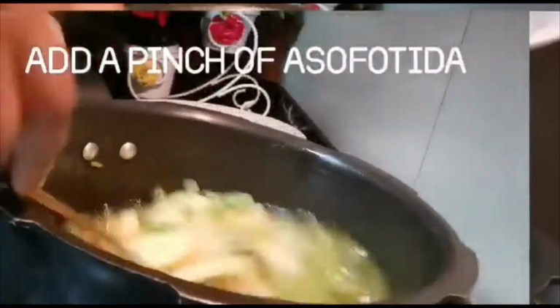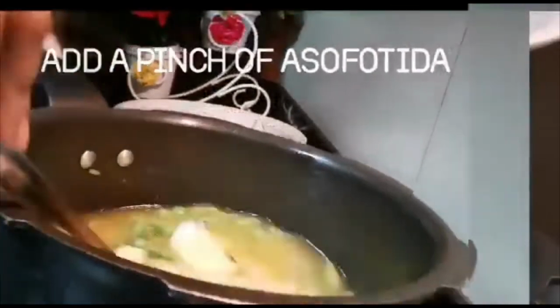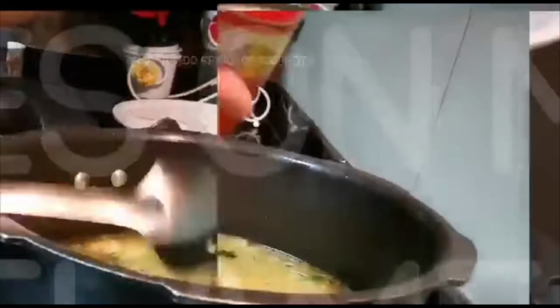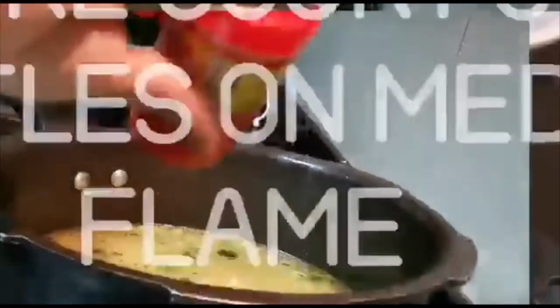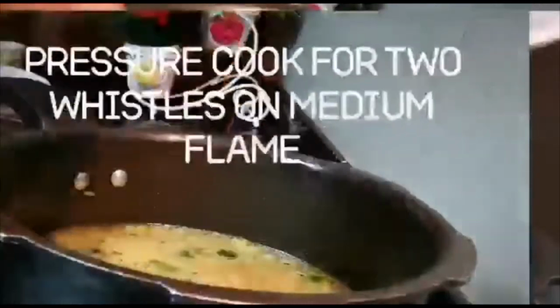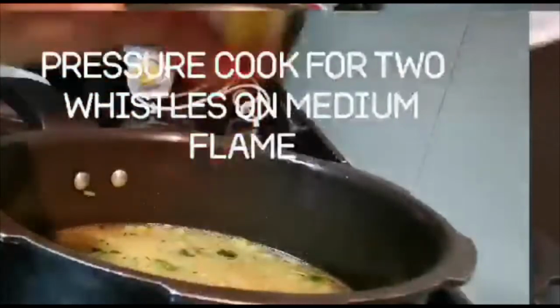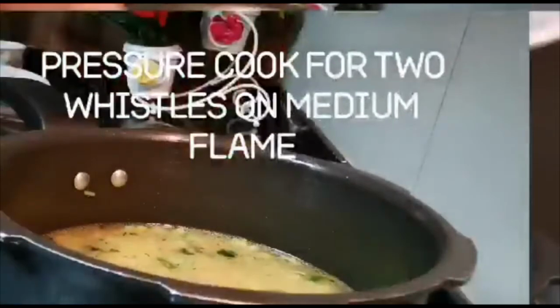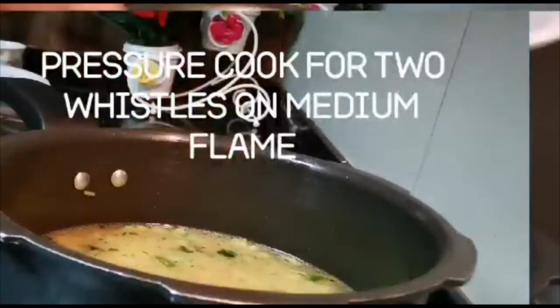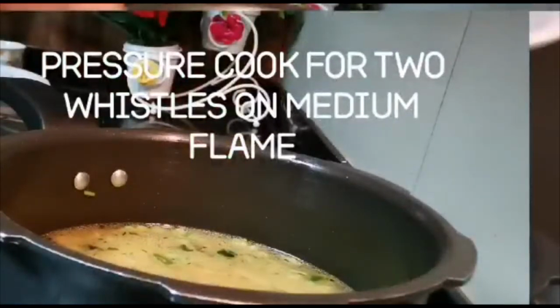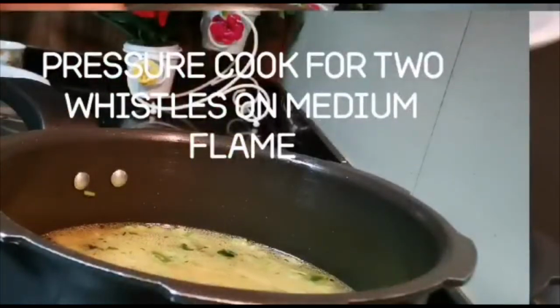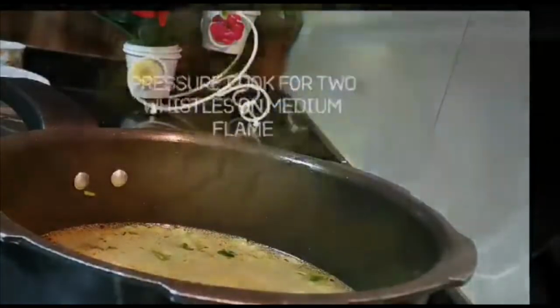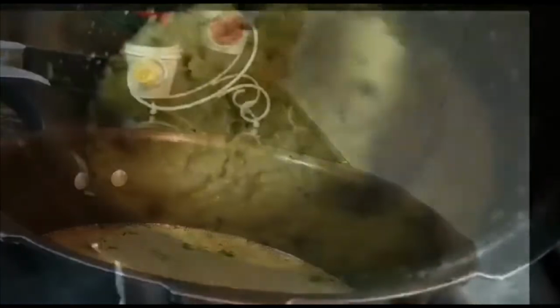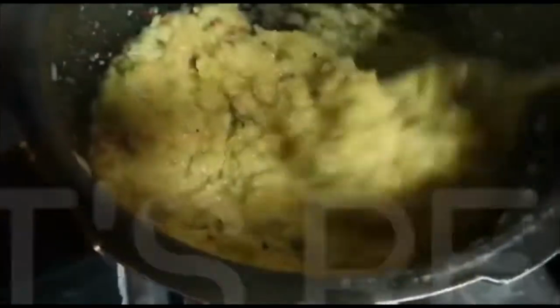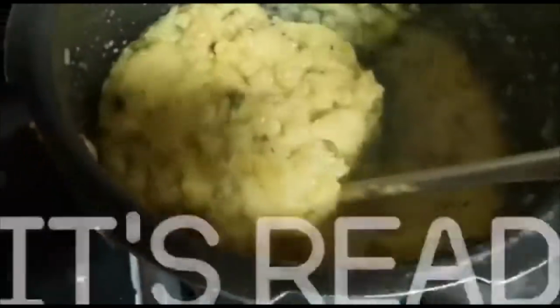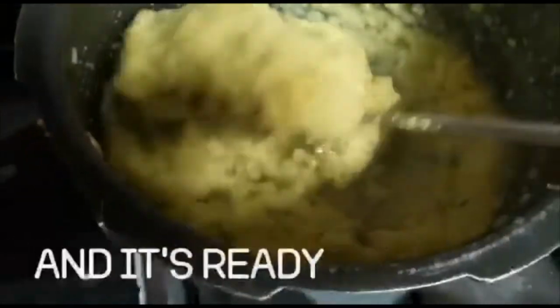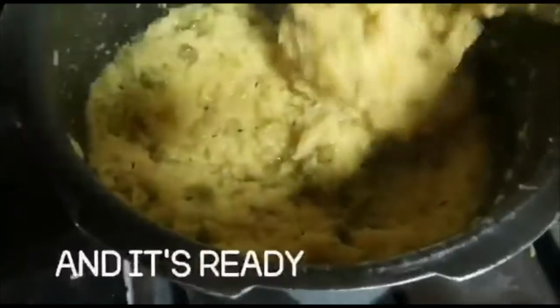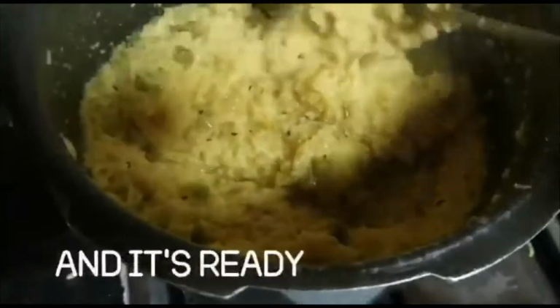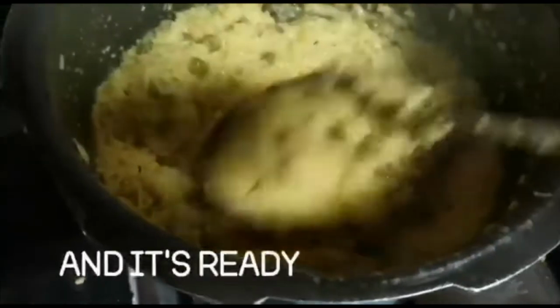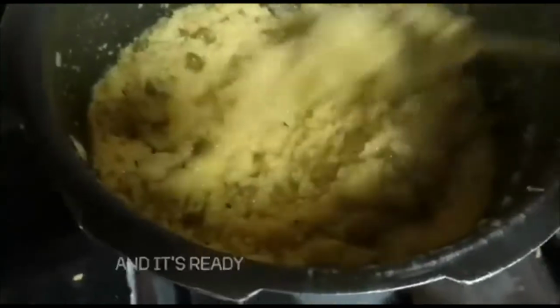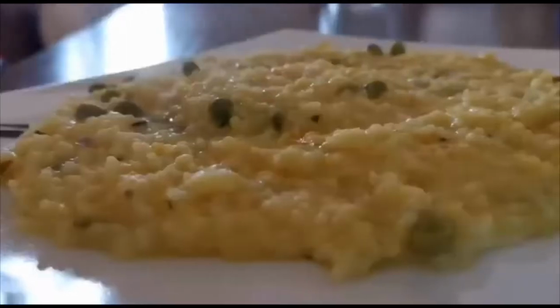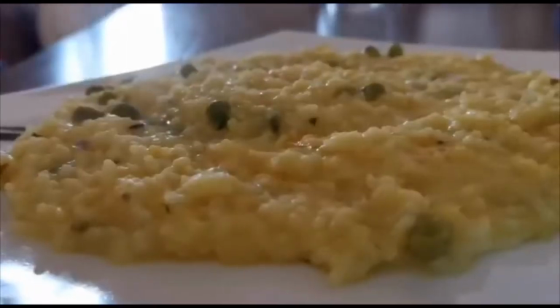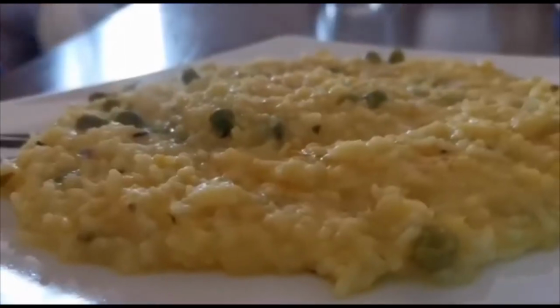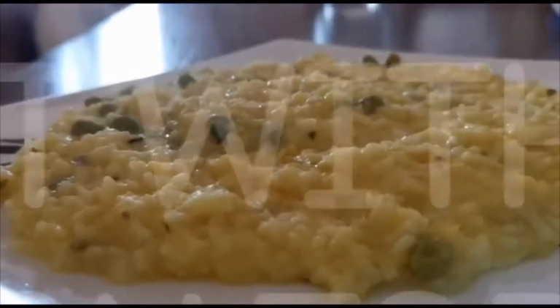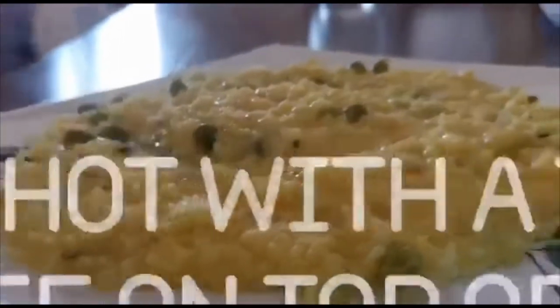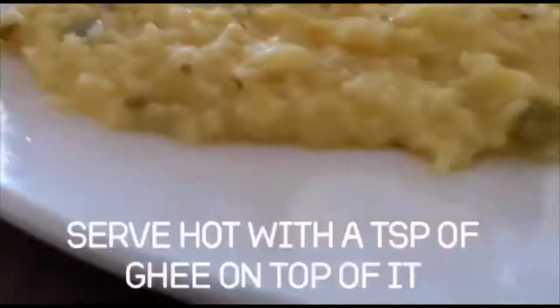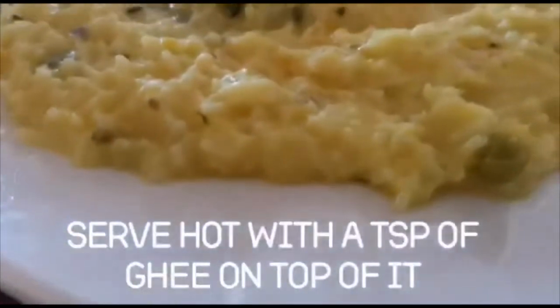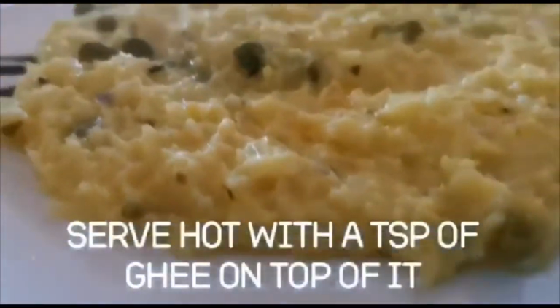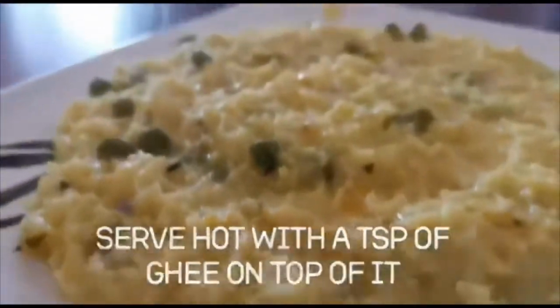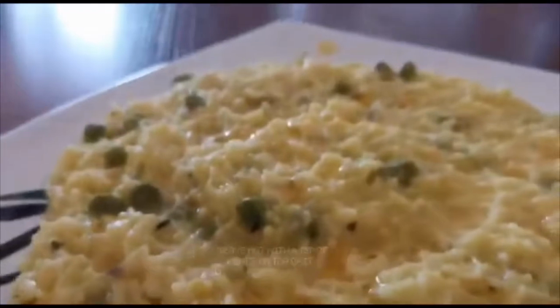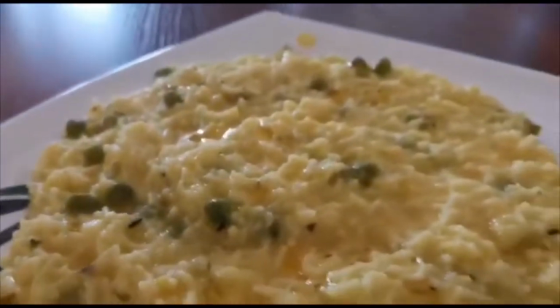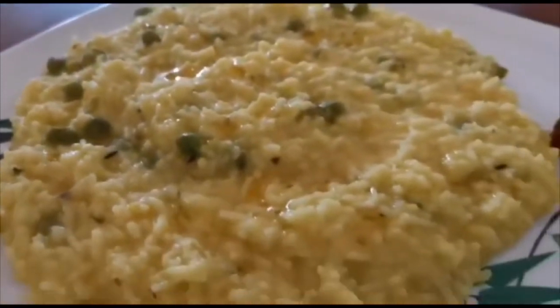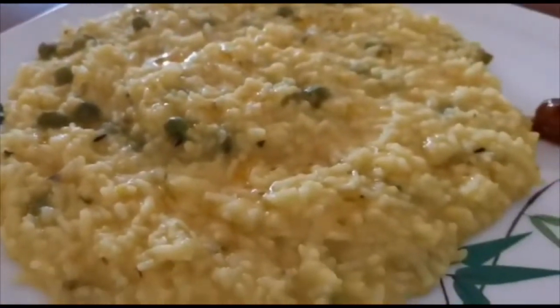You can serve it hot with a tablespoon of ghee on top, along with some pickles. If you are a curd lover, a cup of curd will add great flavor to the Khichdi. This was the simple lunch we made after coming back from the trip.